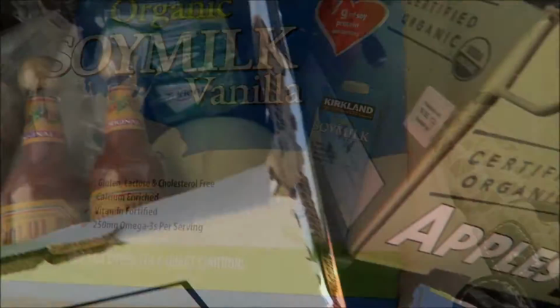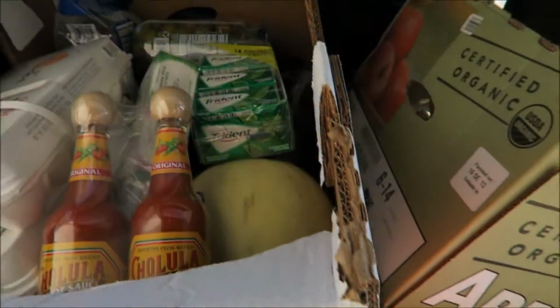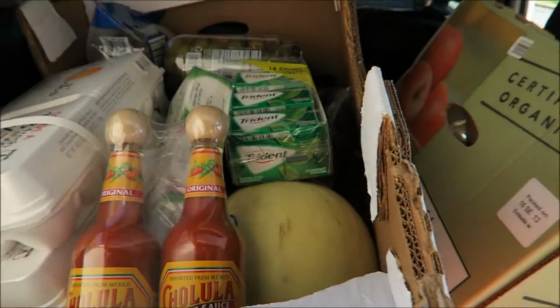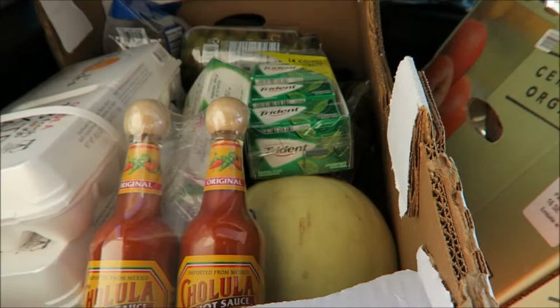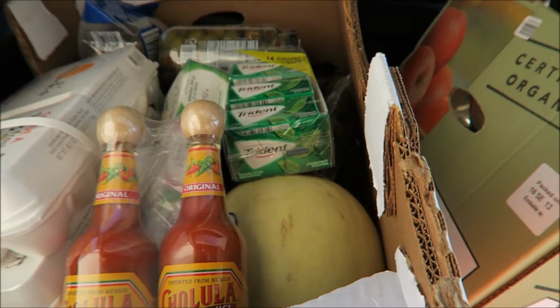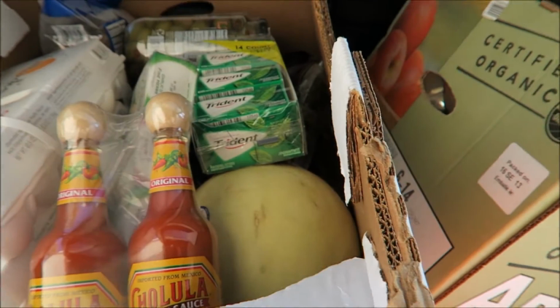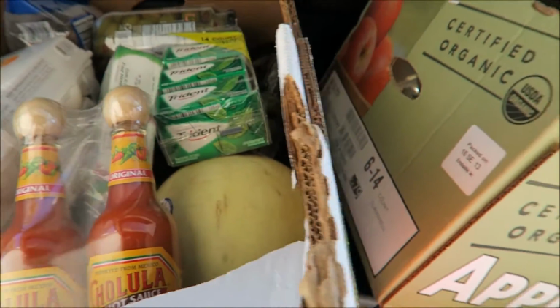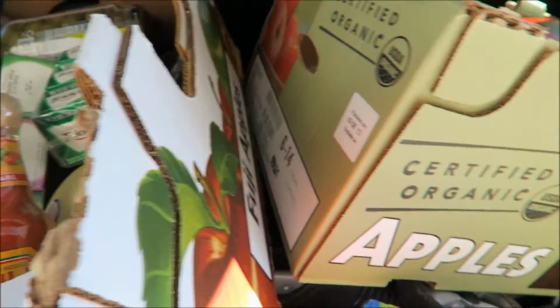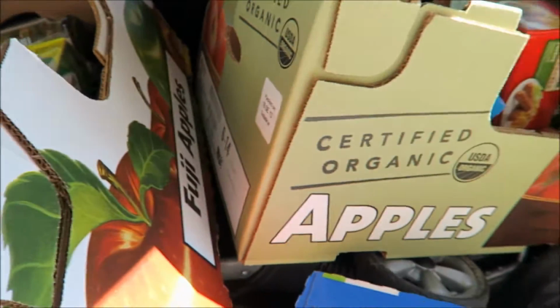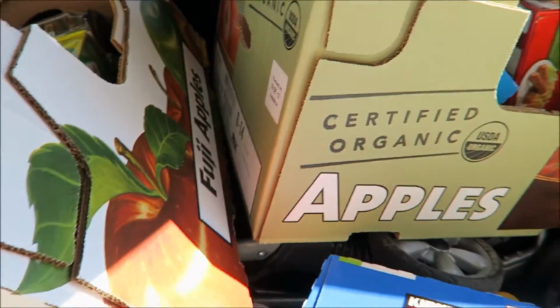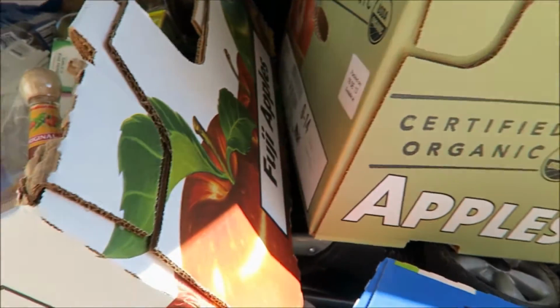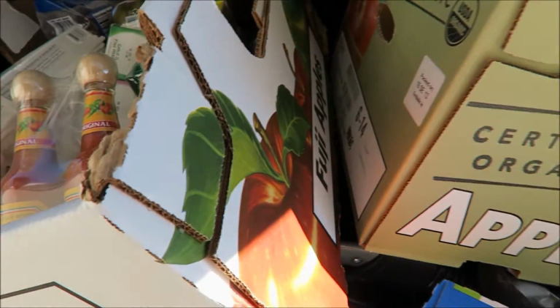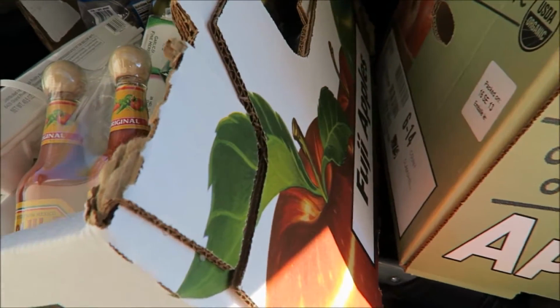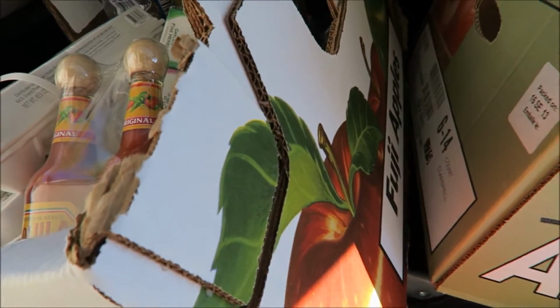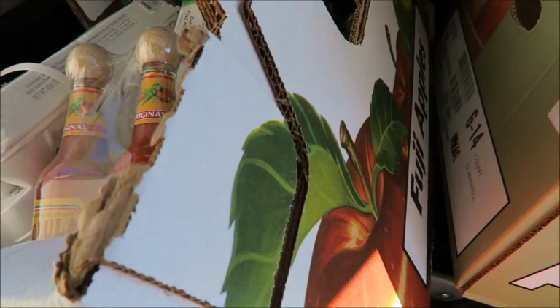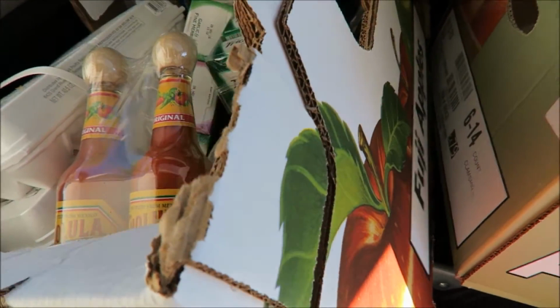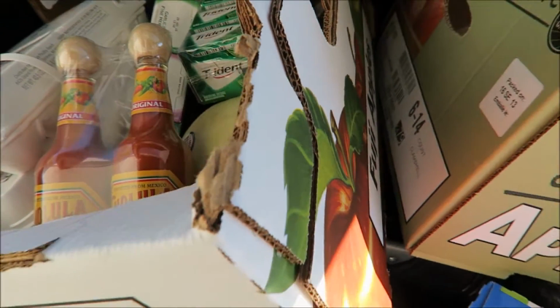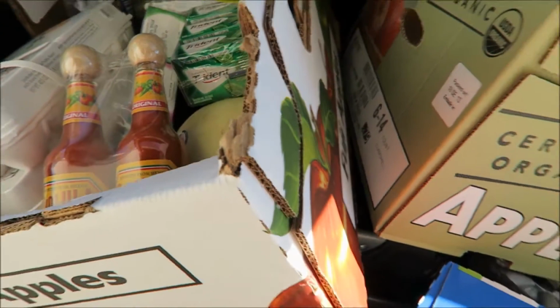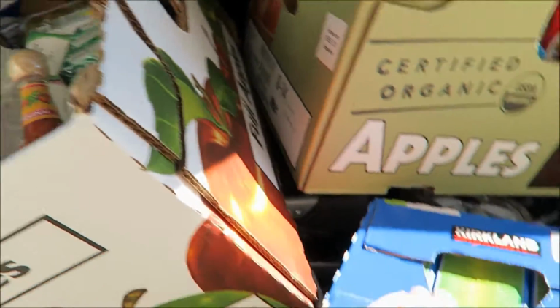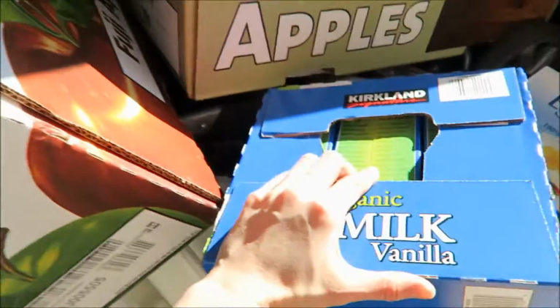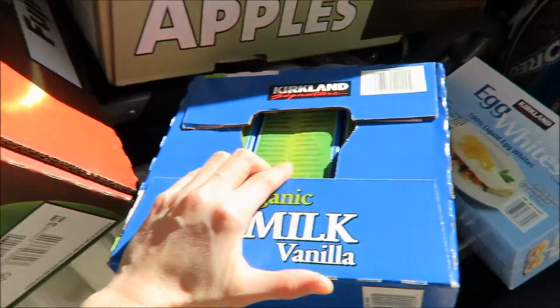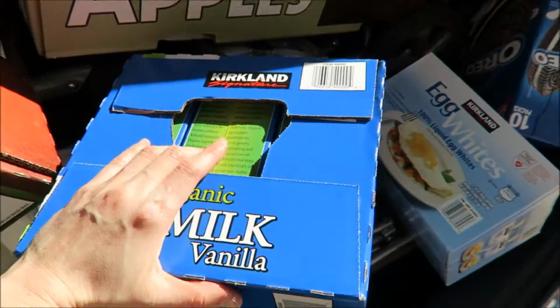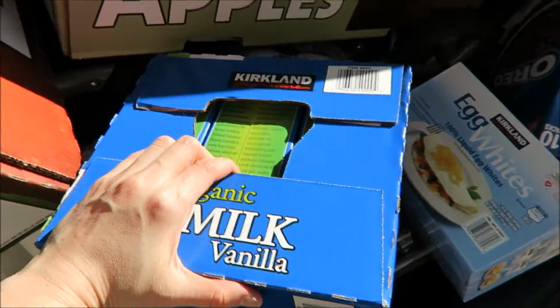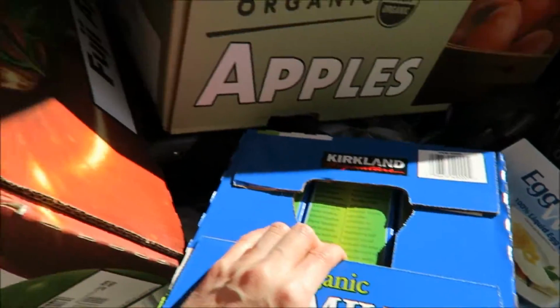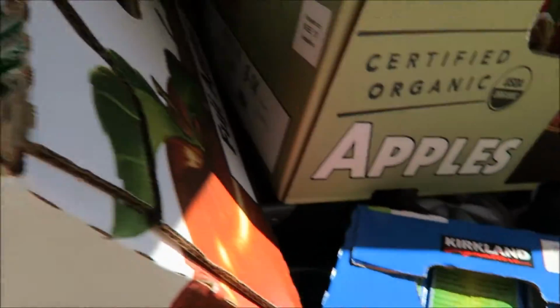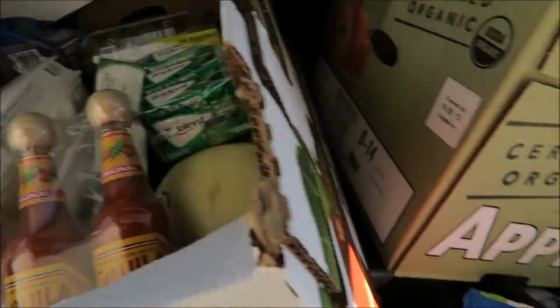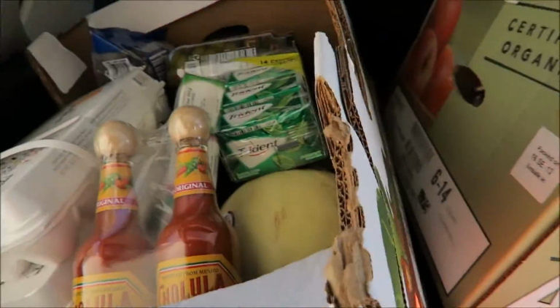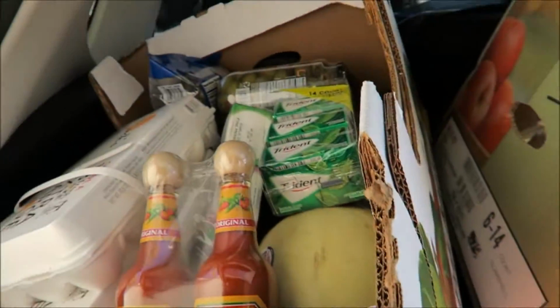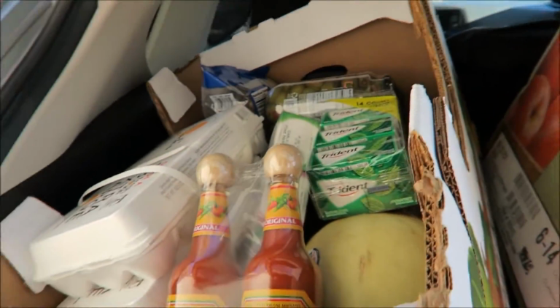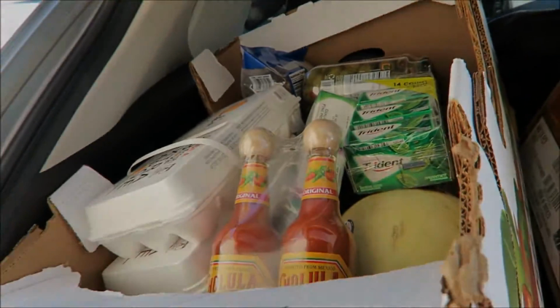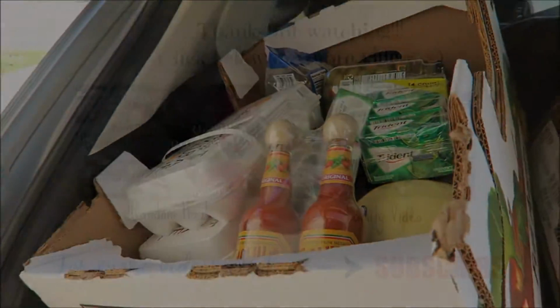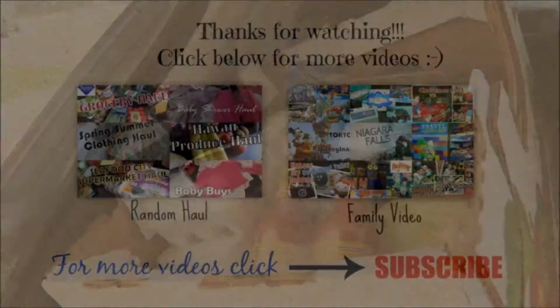Just a quick haul from Costco for the month of October. Thanks for watching — it's so windy outside. Bye!